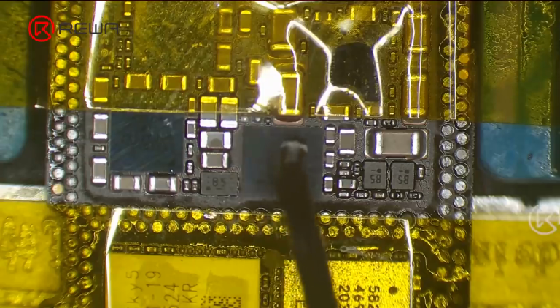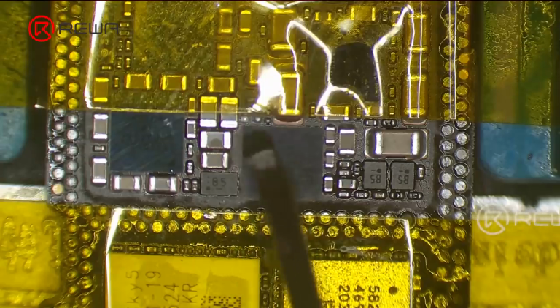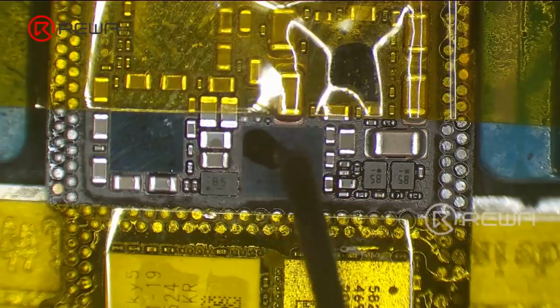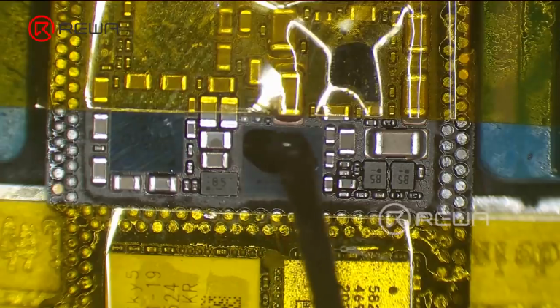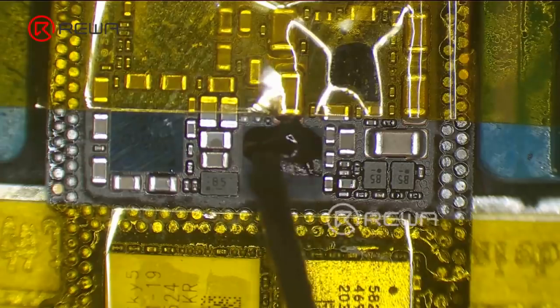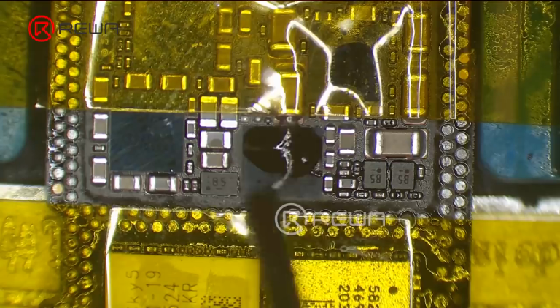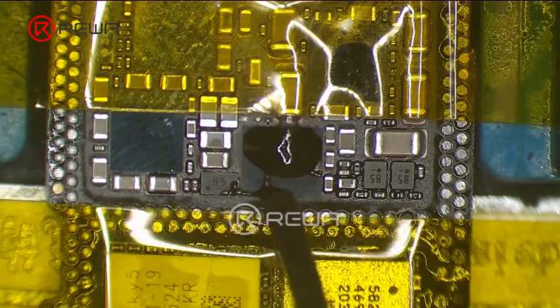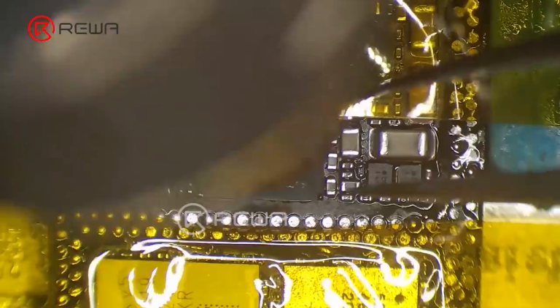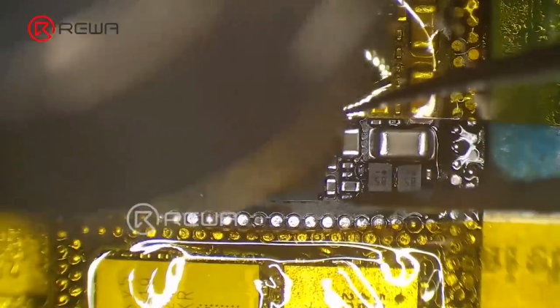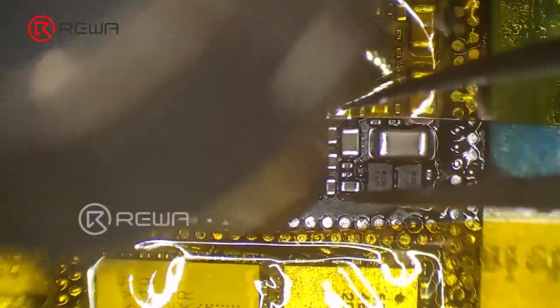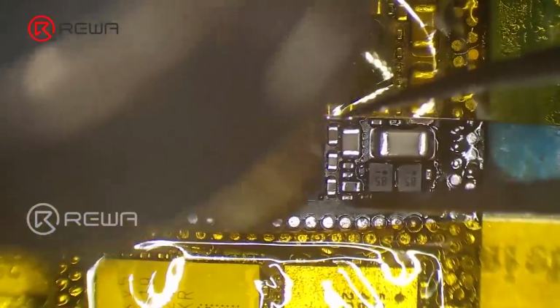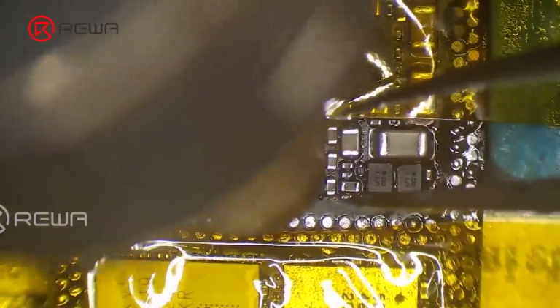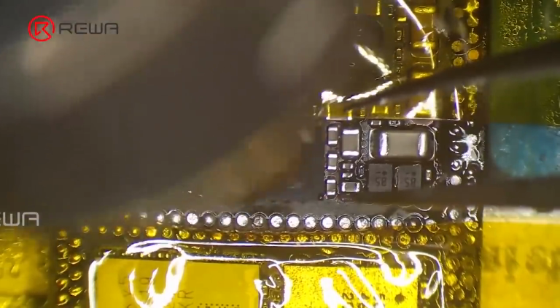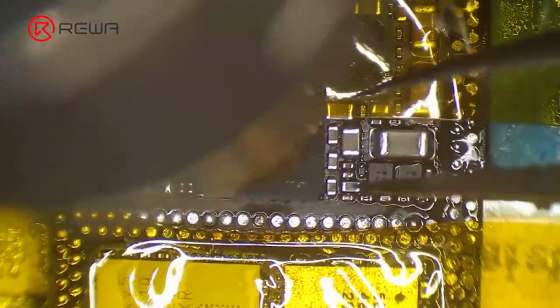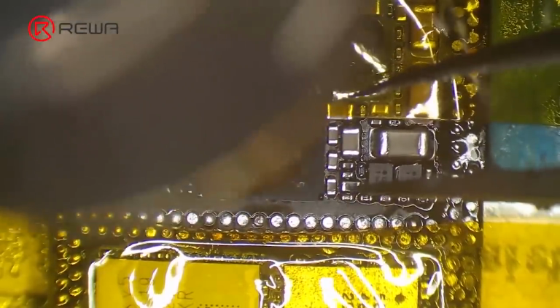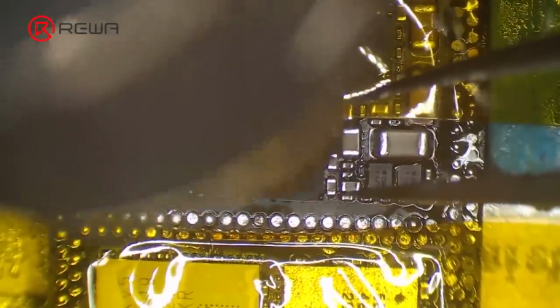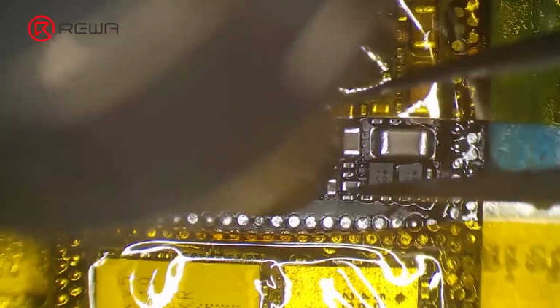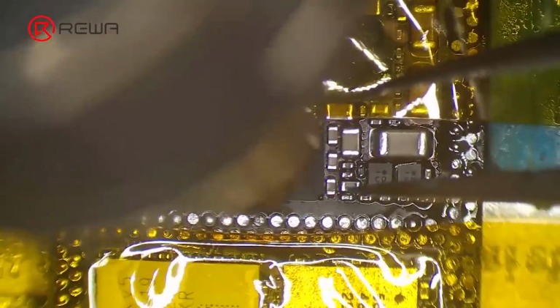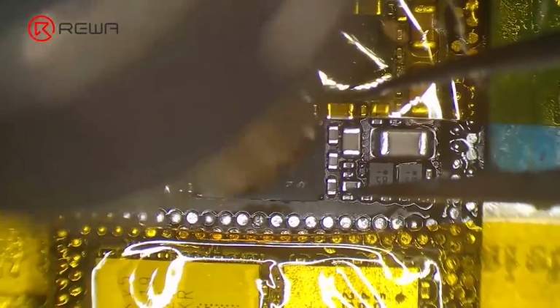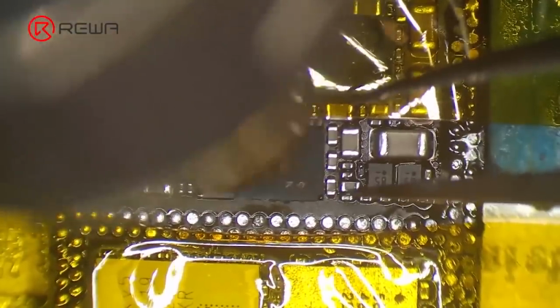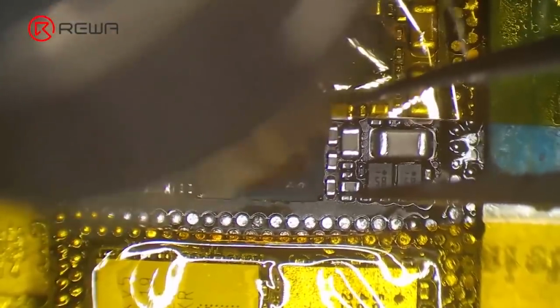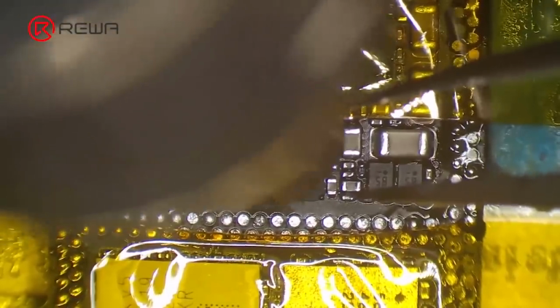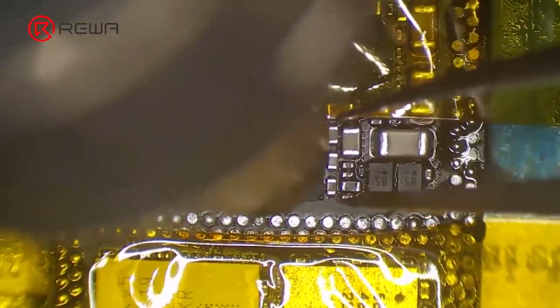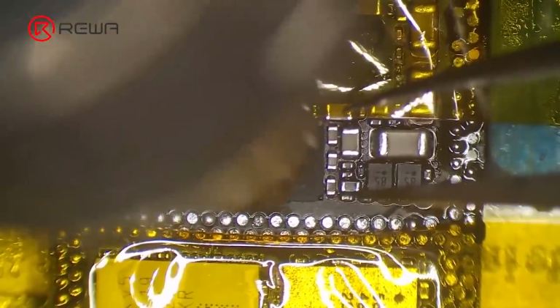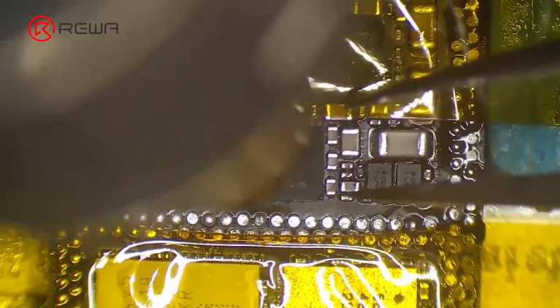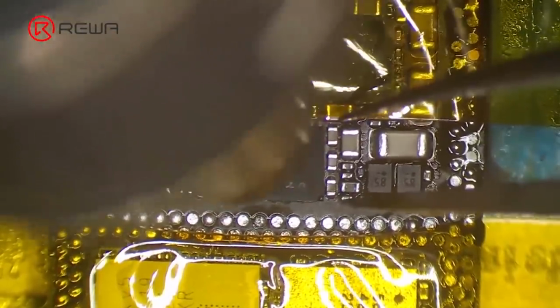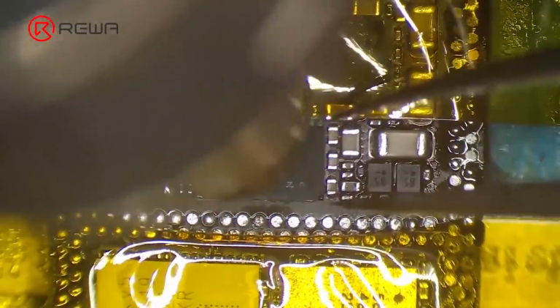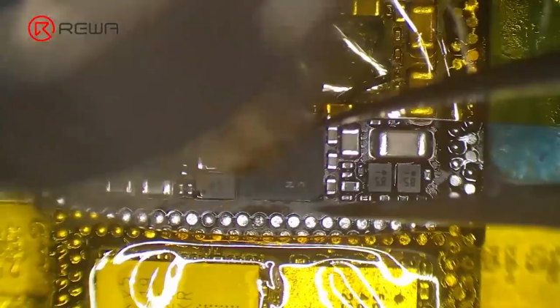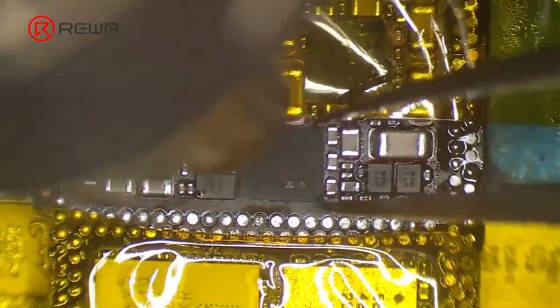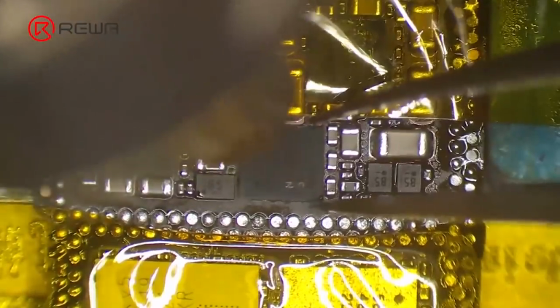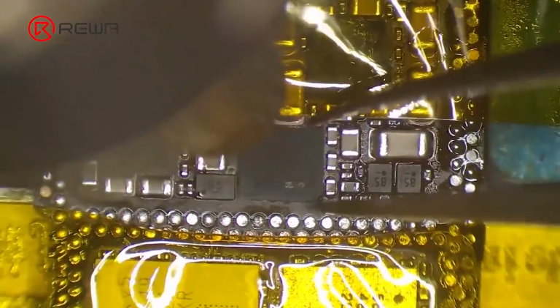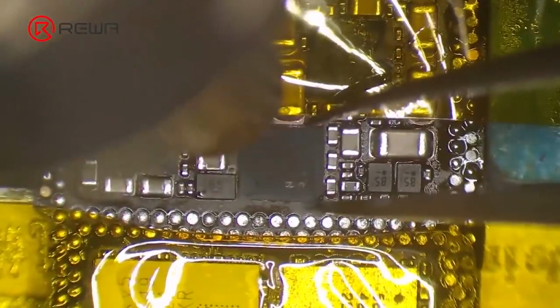Apply some paste flux on the USB IC. Heat the USB IC with a hot air gun at 340 degrees Celsius and airflow 3. Nudge the USB IC with tweezers while heating, then take out the USB IC once it becomes loose.